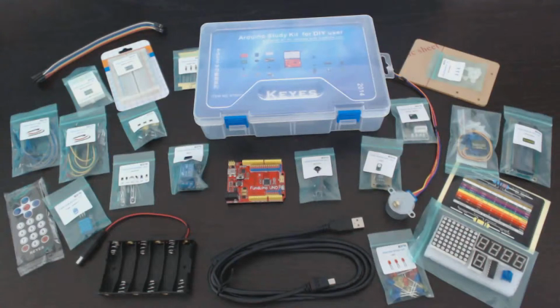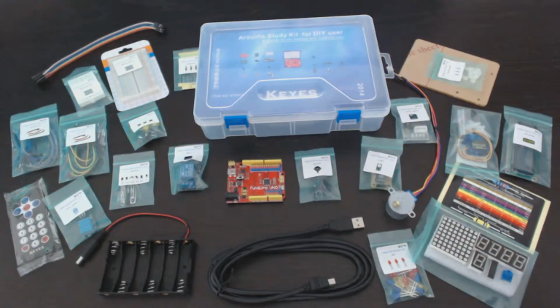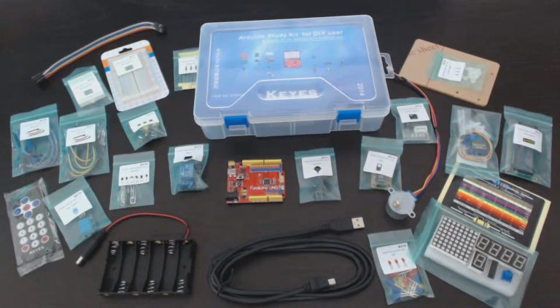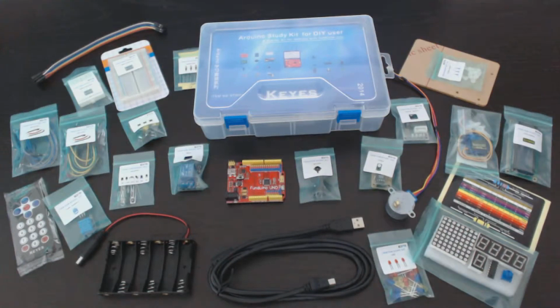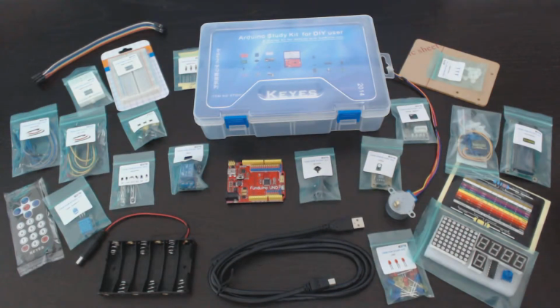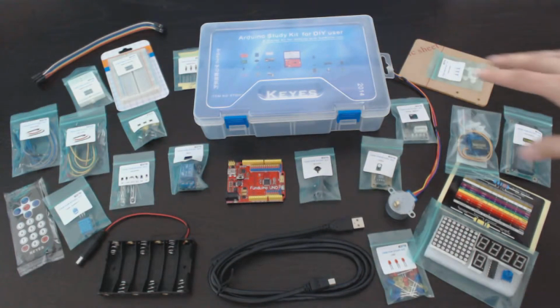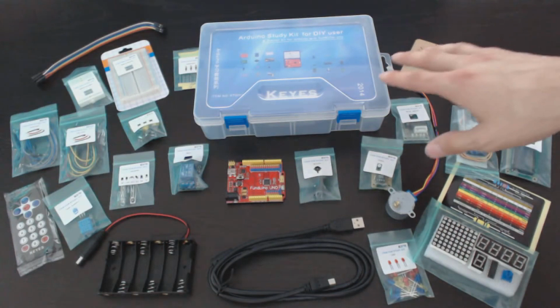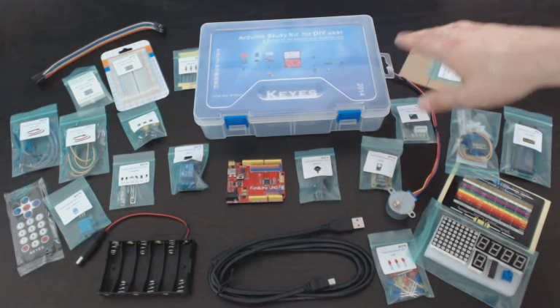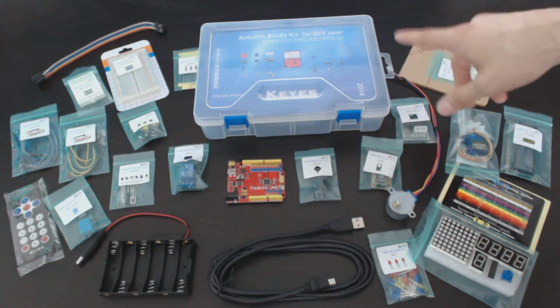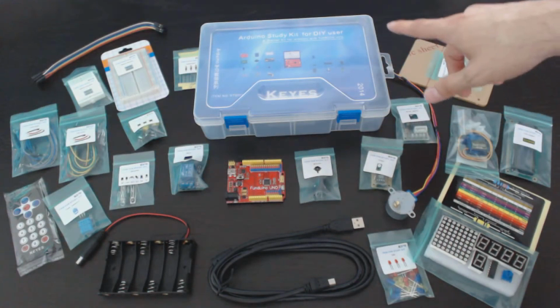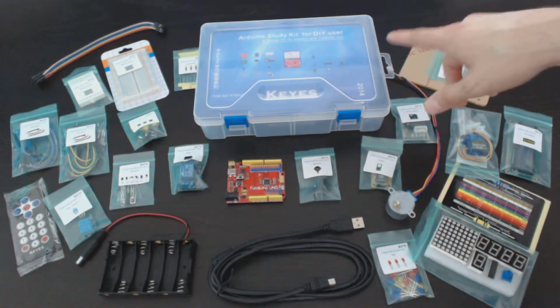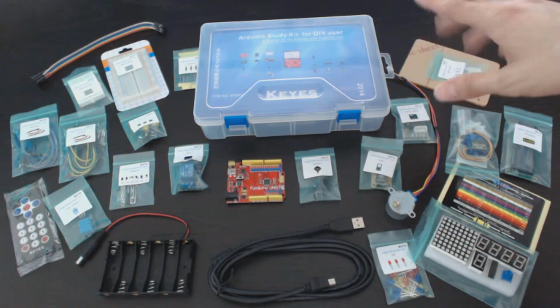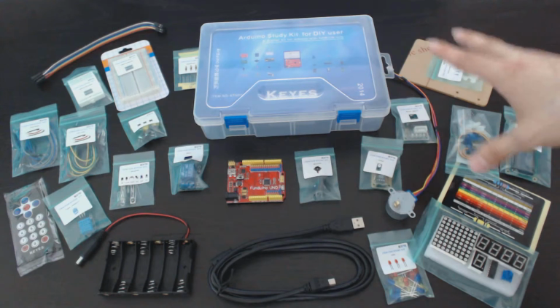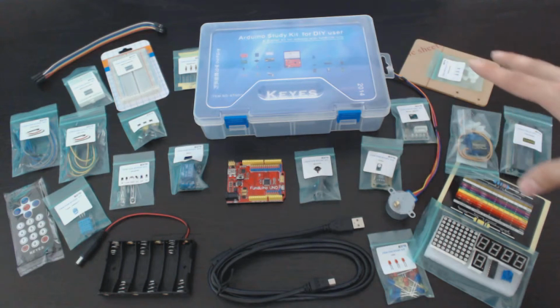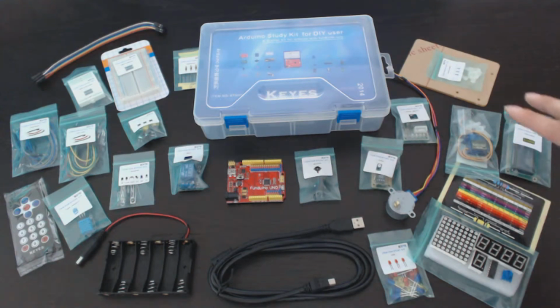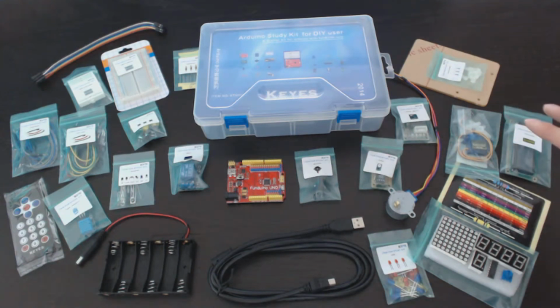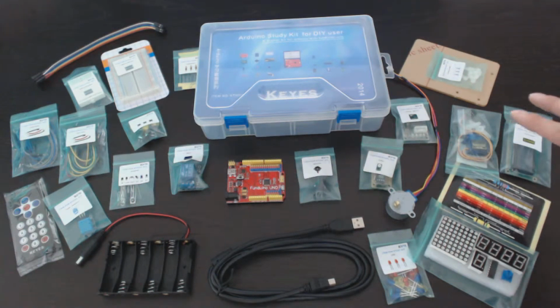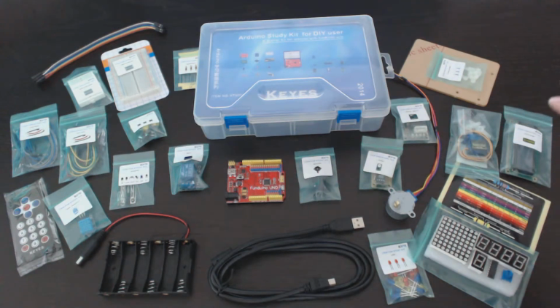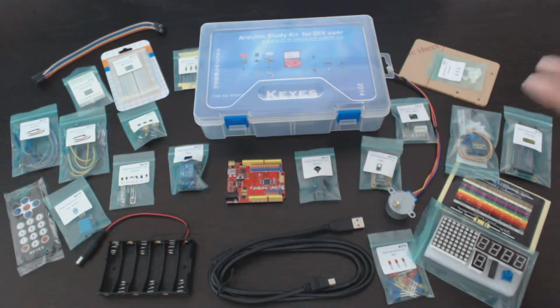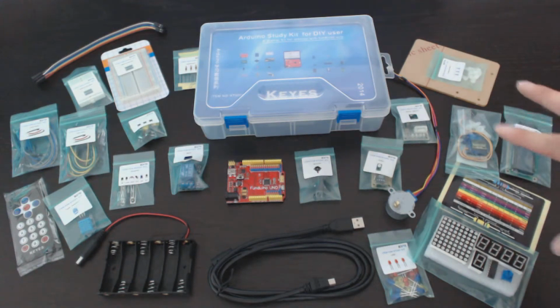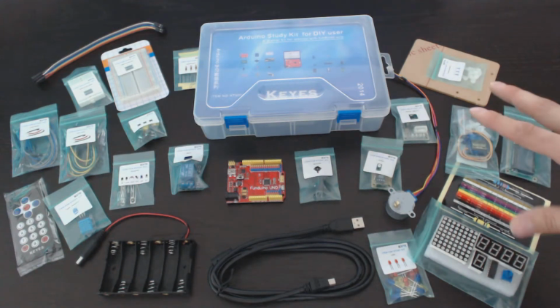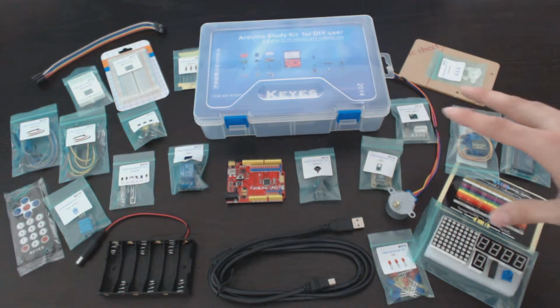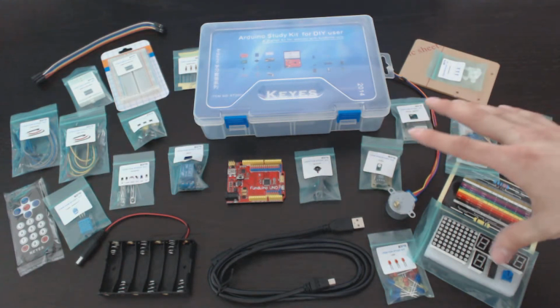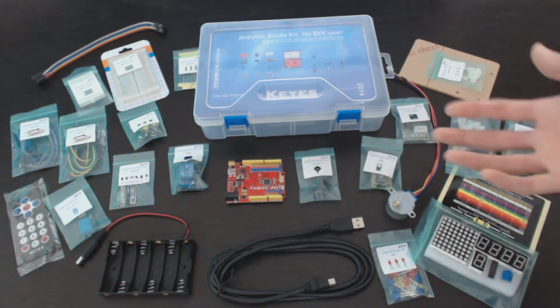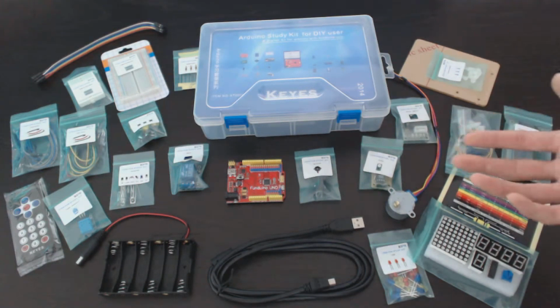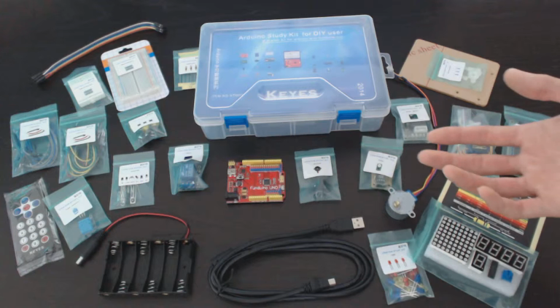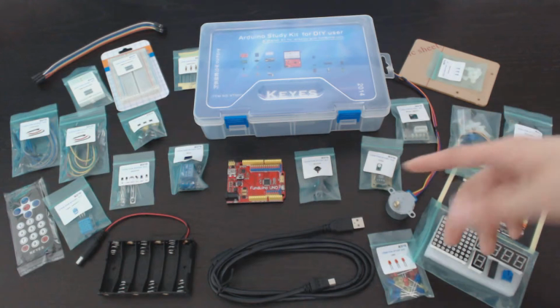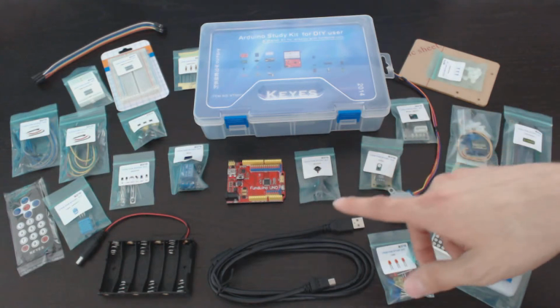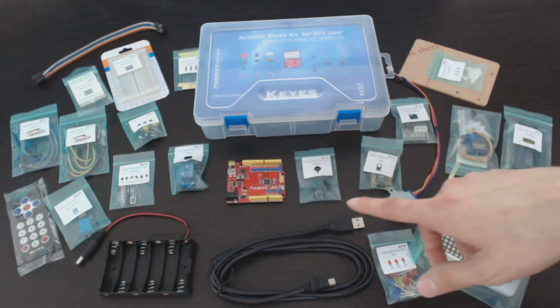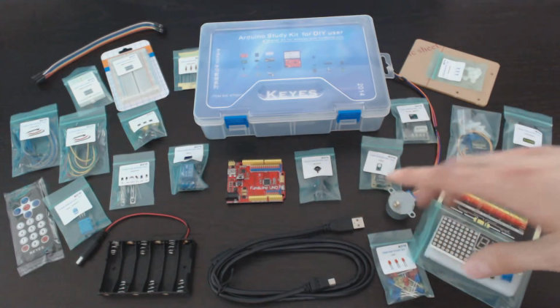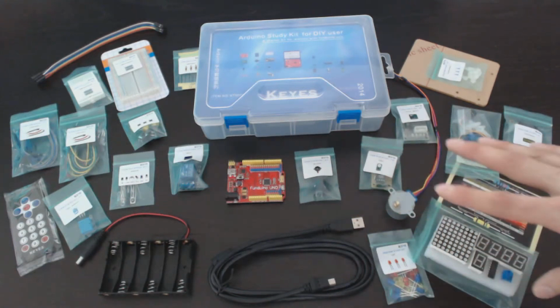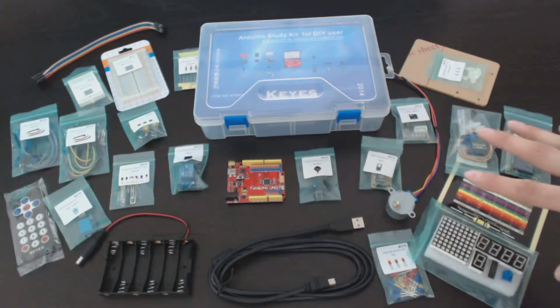Hey YouTube, in this video I'm going to discuss the KEYS Arduino study kit for DIY users. This is an introductory kit that you can buy that will let you get started if you're just getting interested in the Arduino platform.